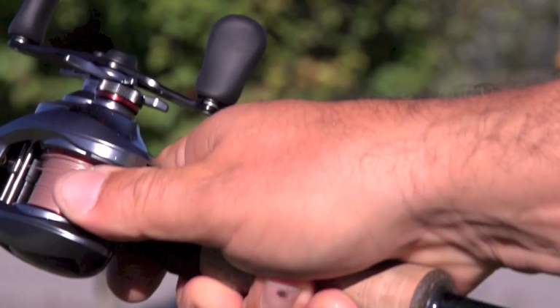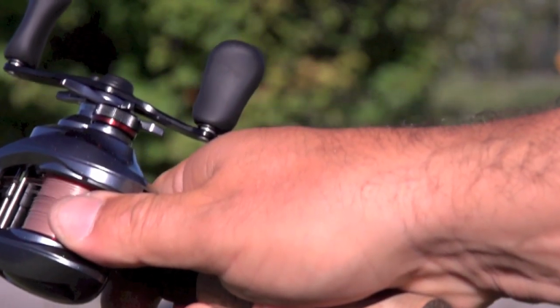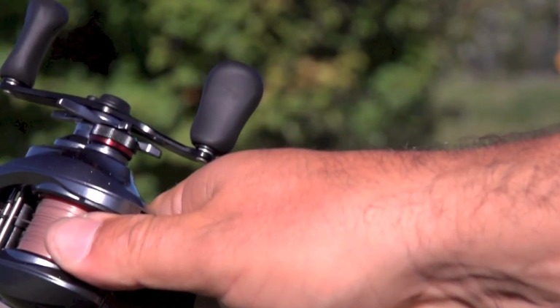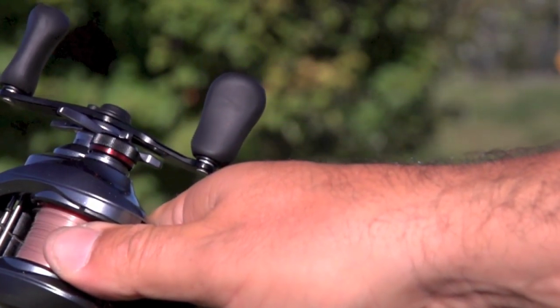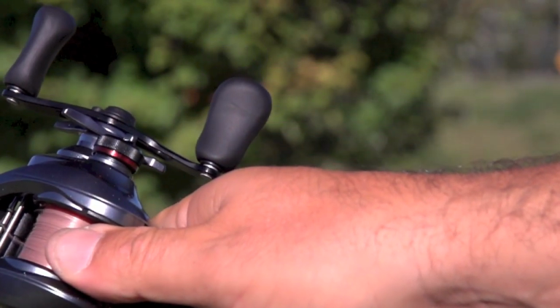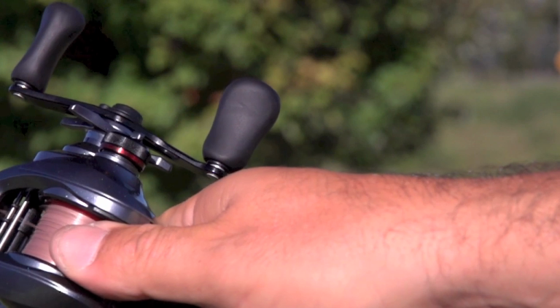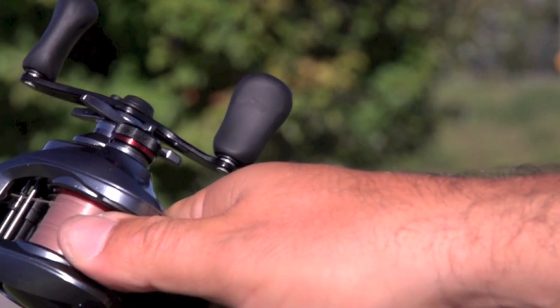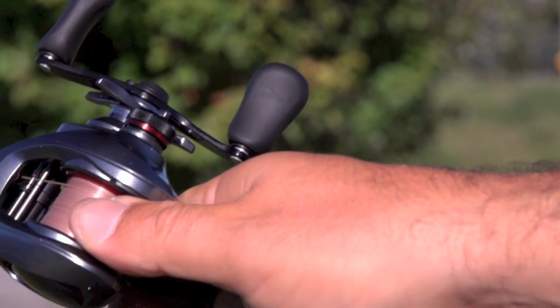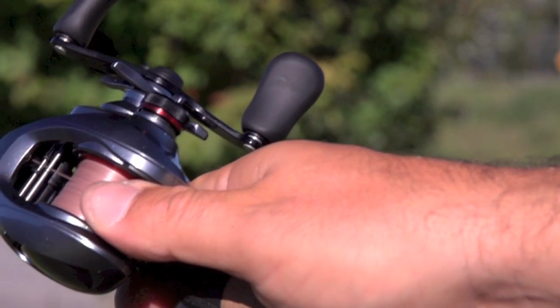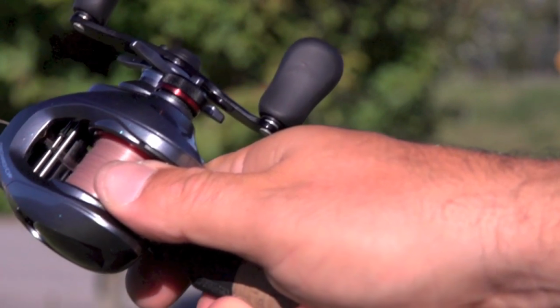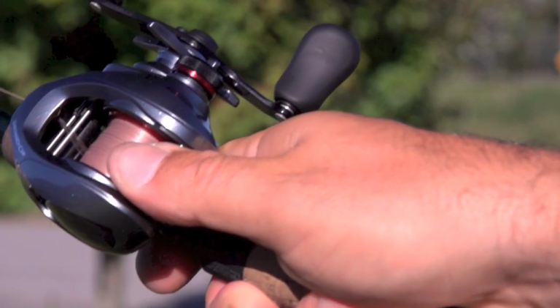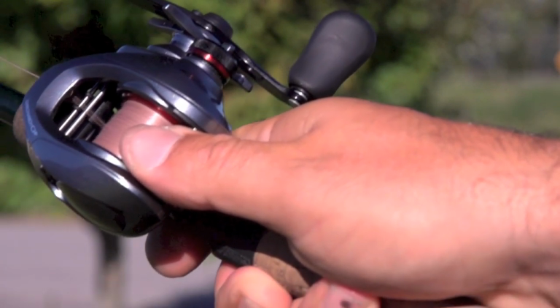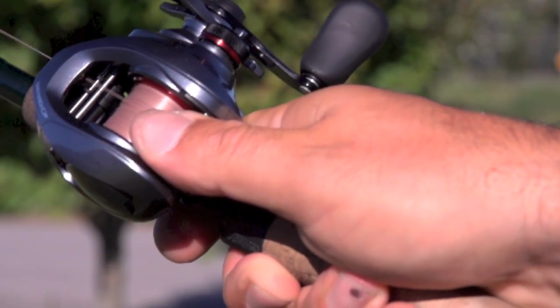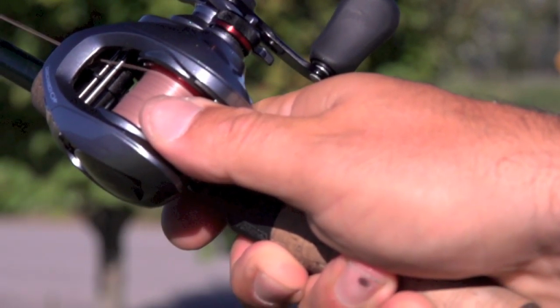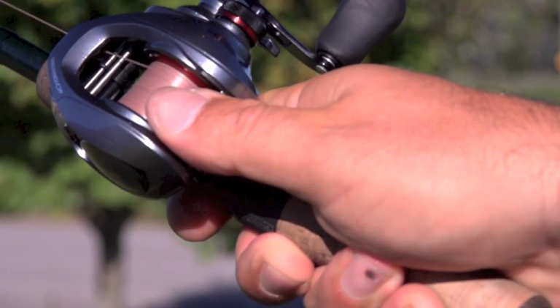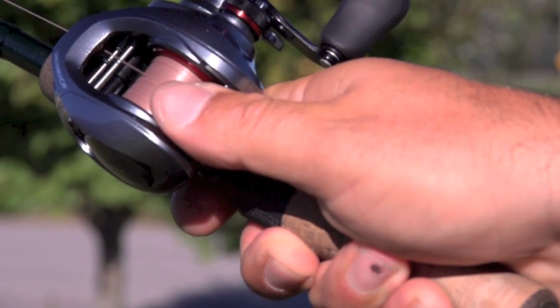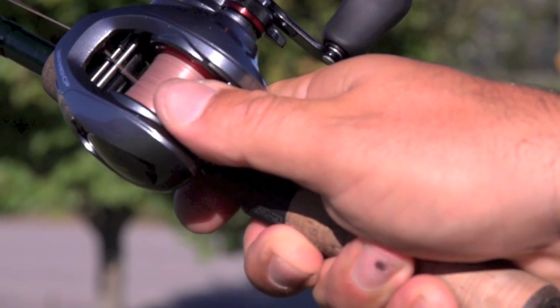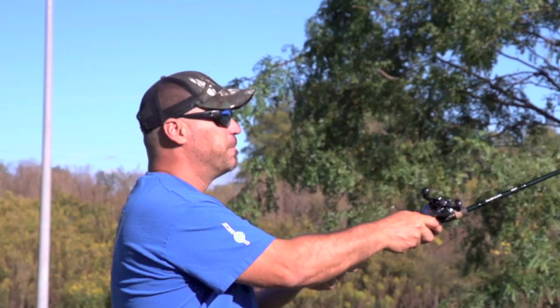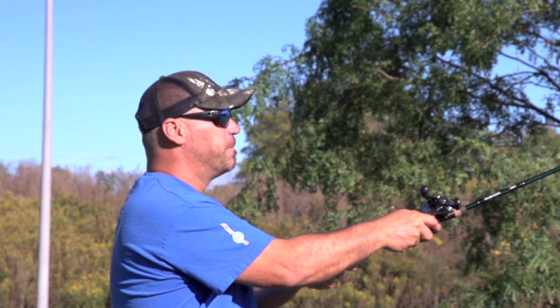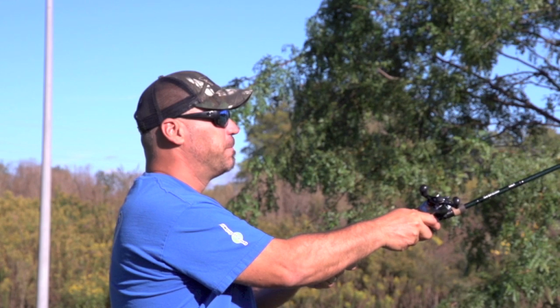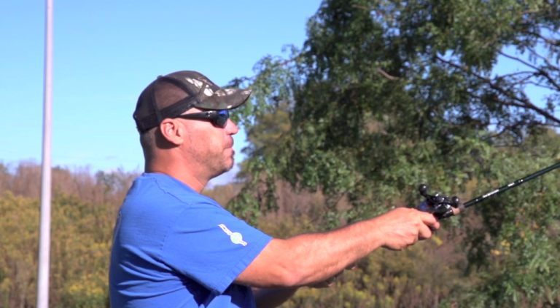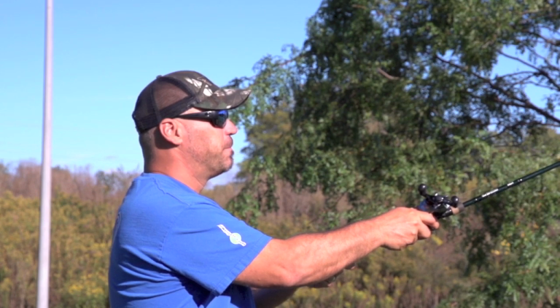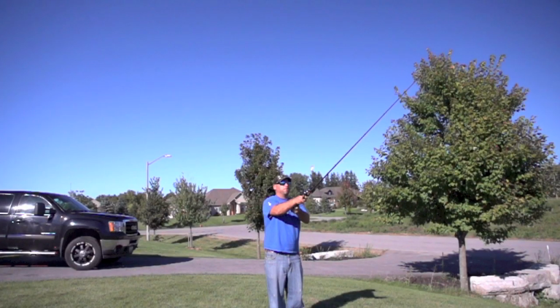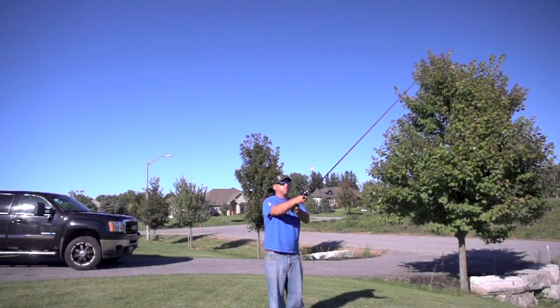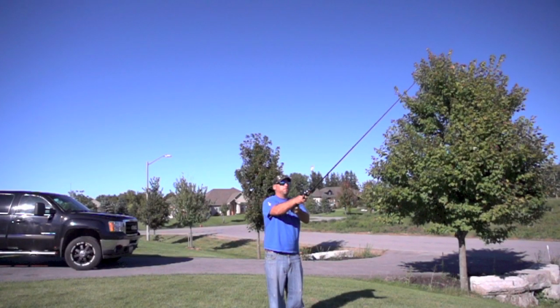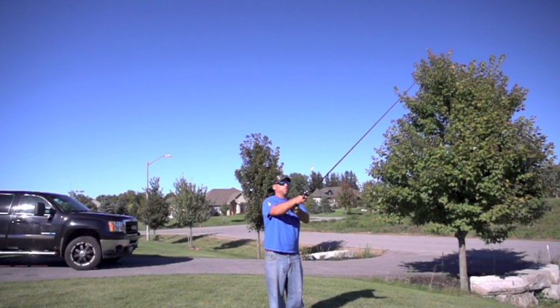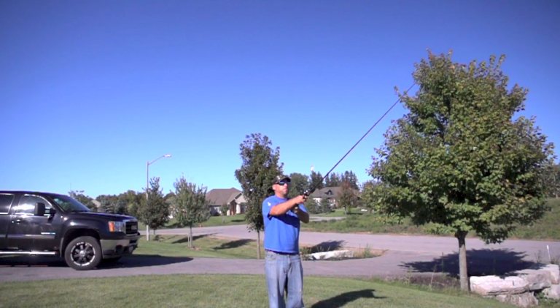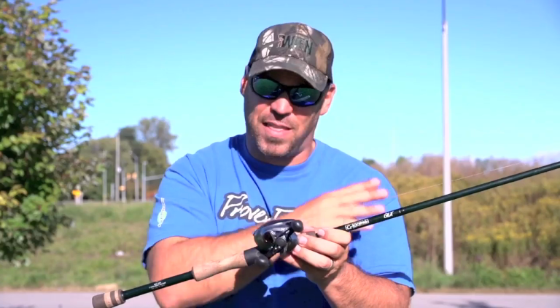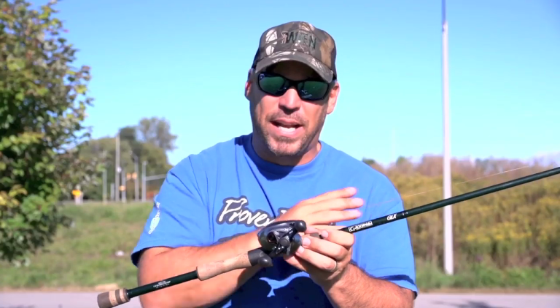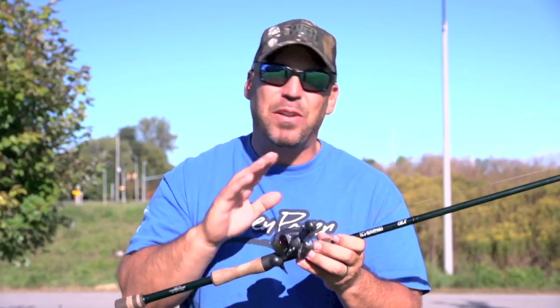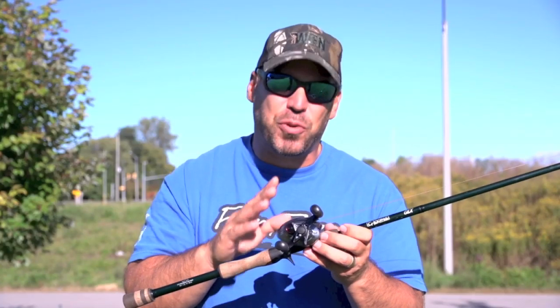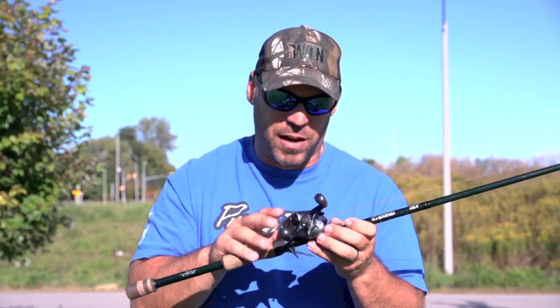I'm taking a half-ounce jig and I am blowing it over 120 feet back in my backyard — it's clearing the fence into the neighbor's place. I've never been able to cast a jig this weight on 65 Super Slick this far, and I don't even have a trailer on it.